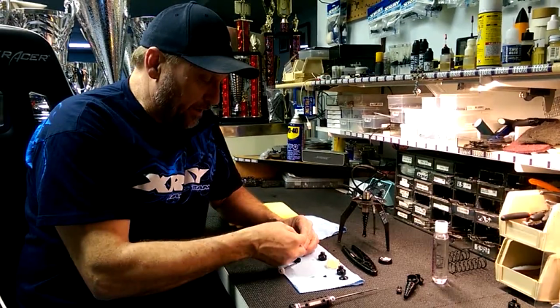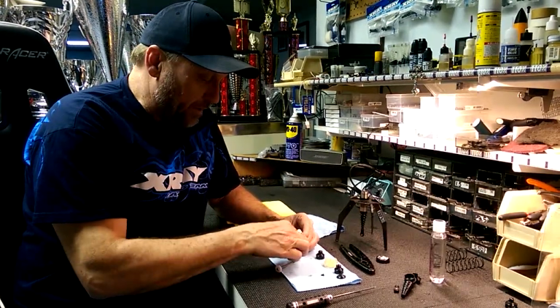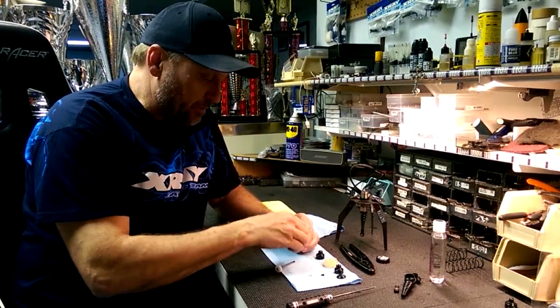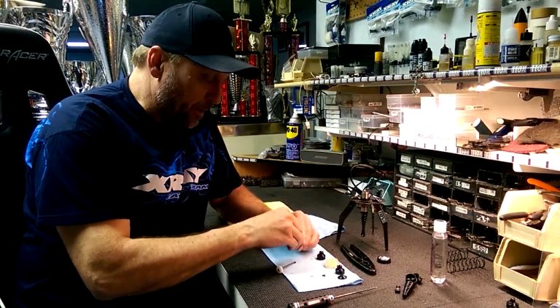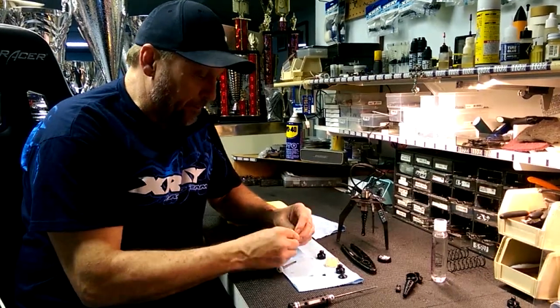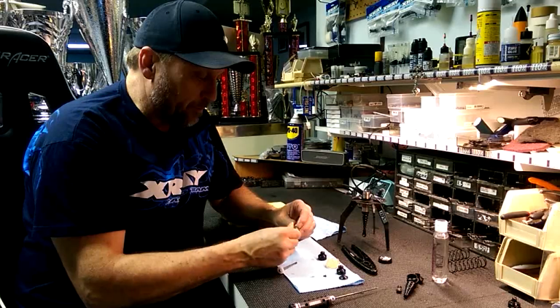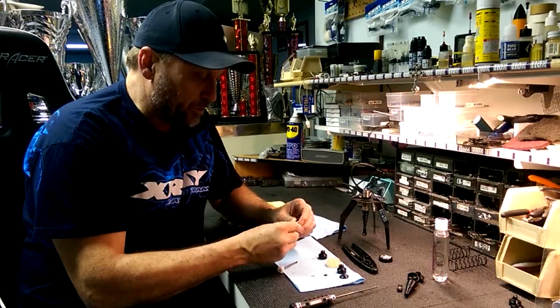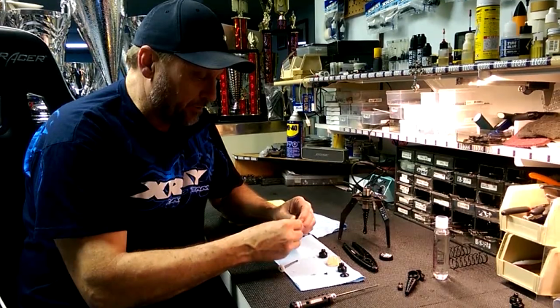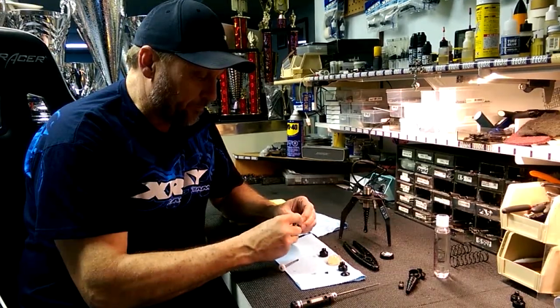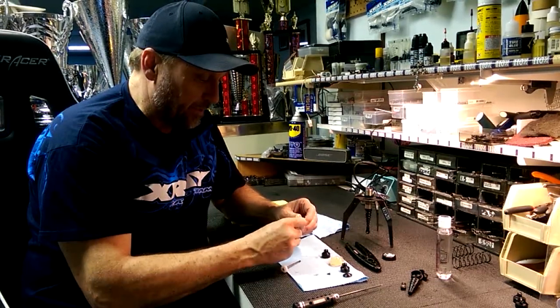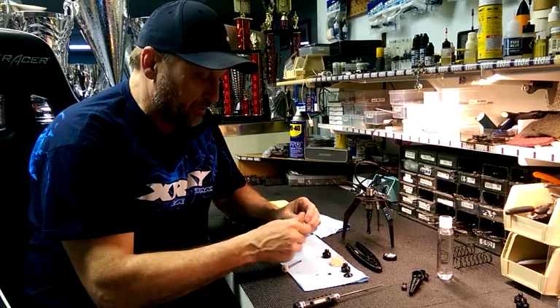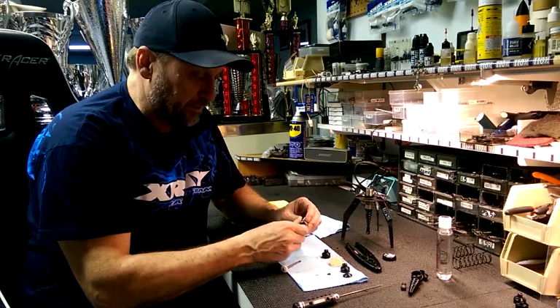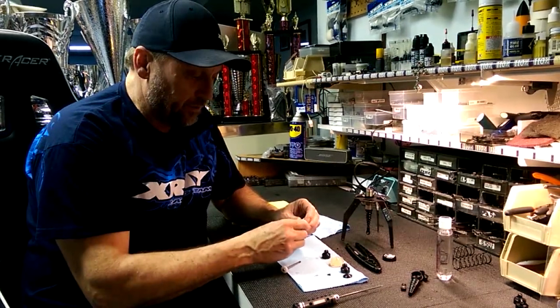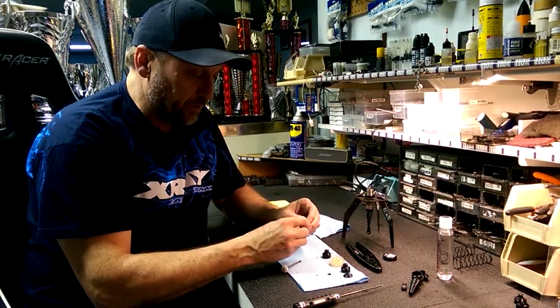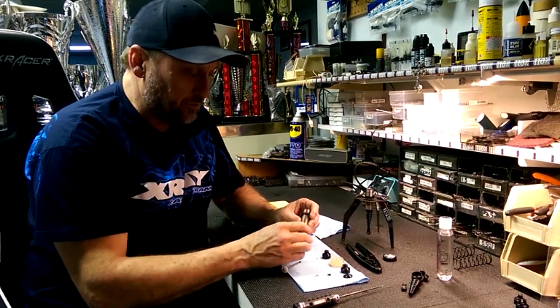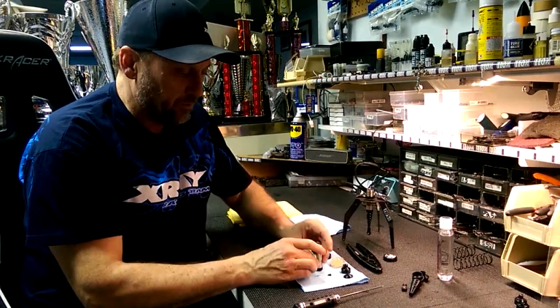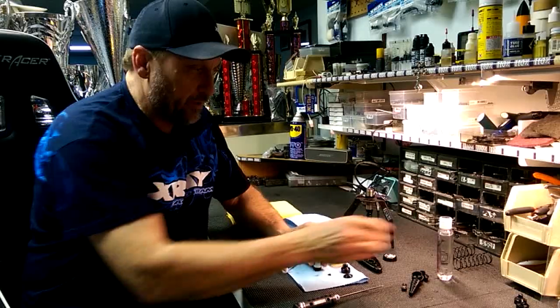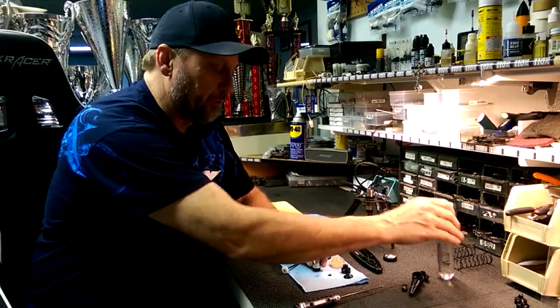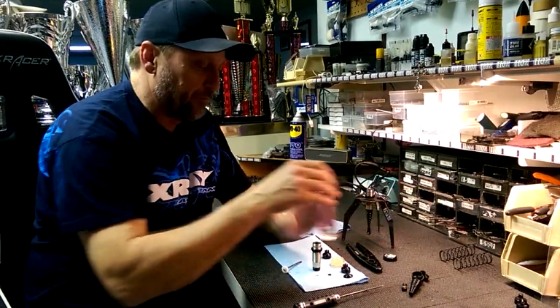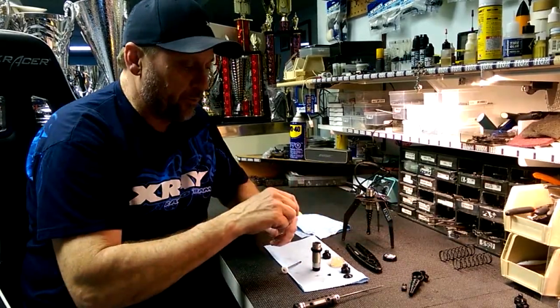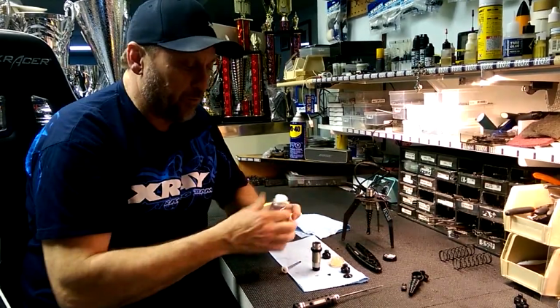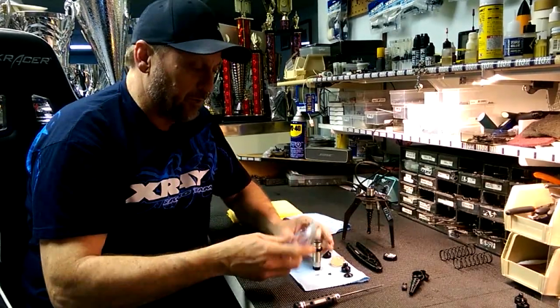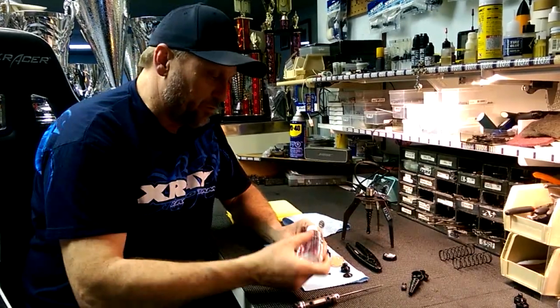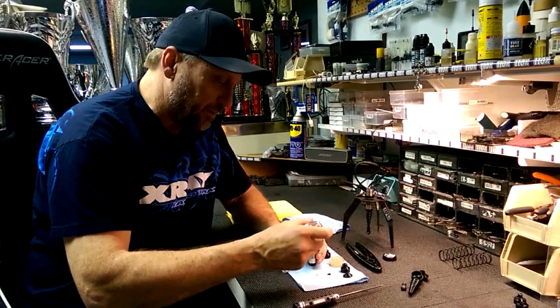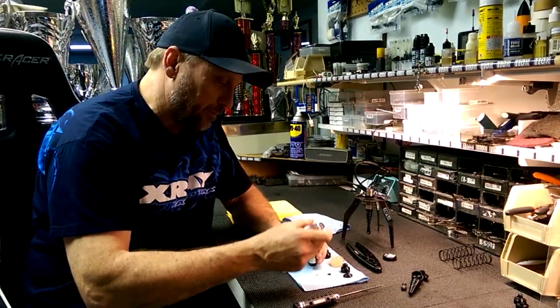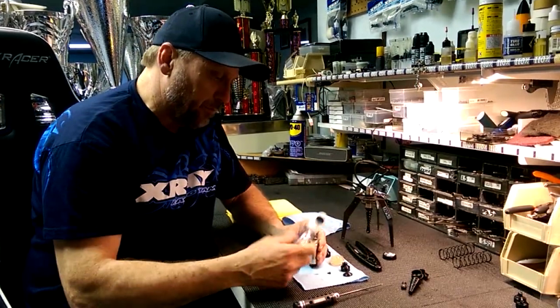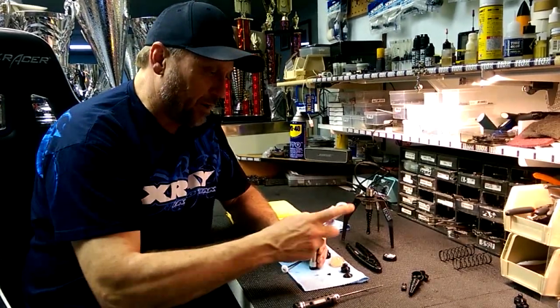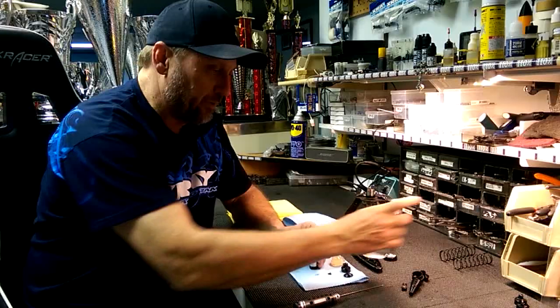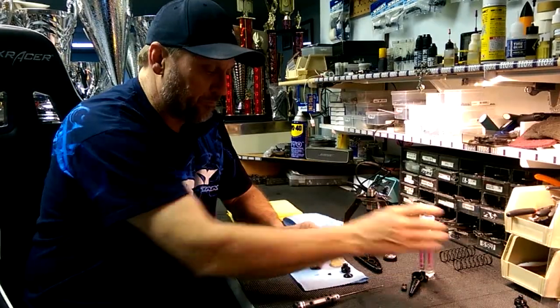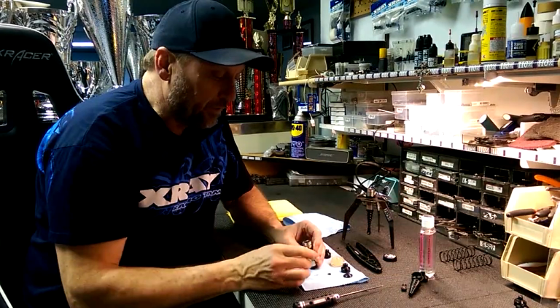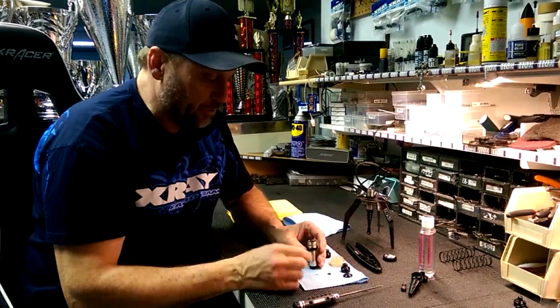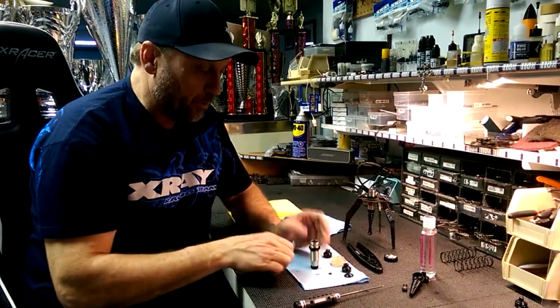After that, we assemble the bottom cap, but we don't turn the end on tight. Just put it loose and then put a drop of oil — whatever oil you're going to be using in your shock at the time — put a few drops in and allow it to go through the hole.